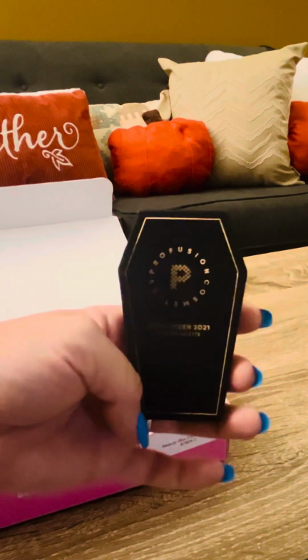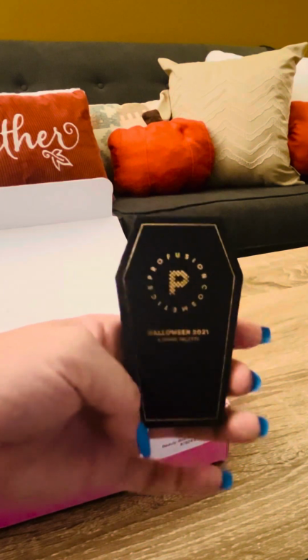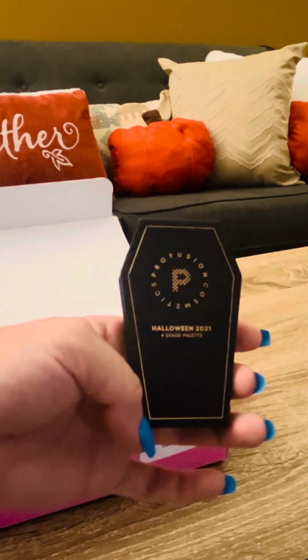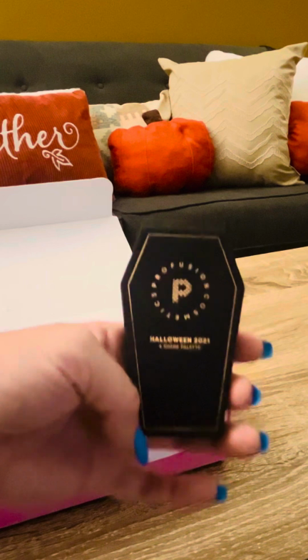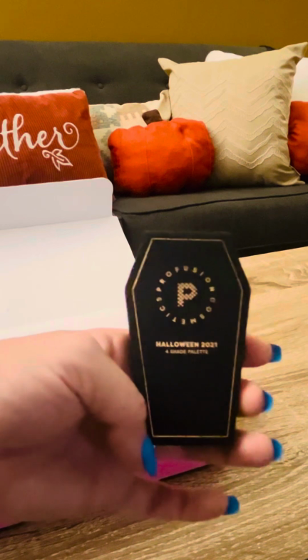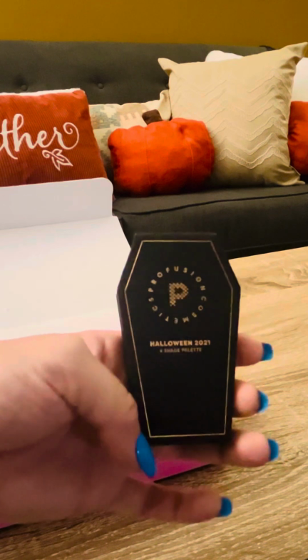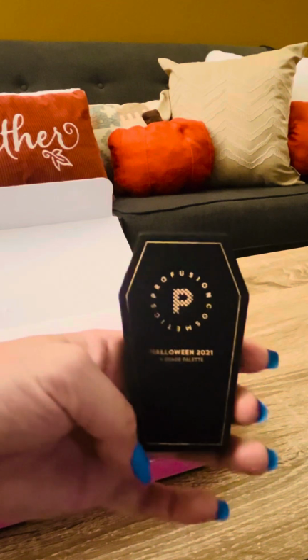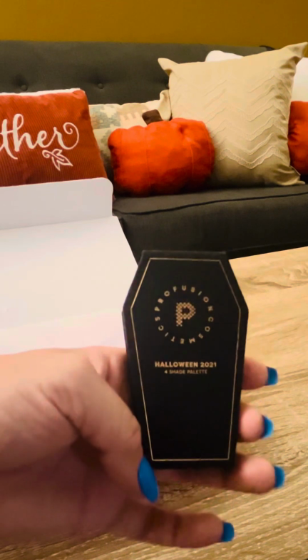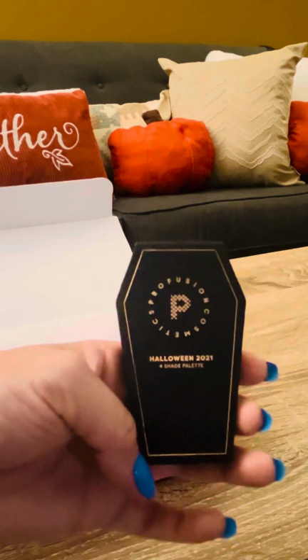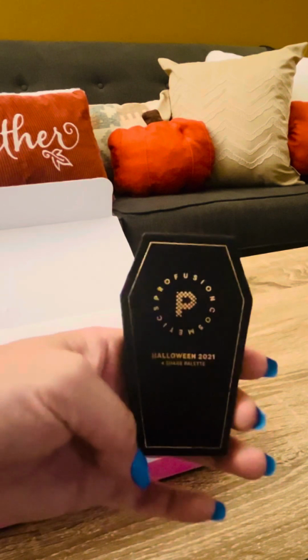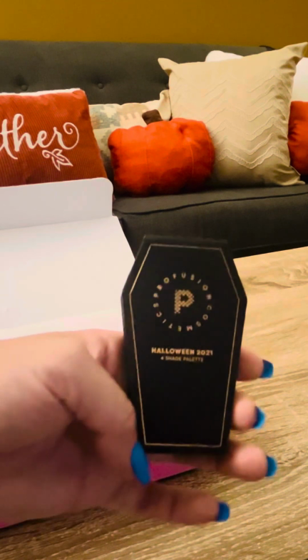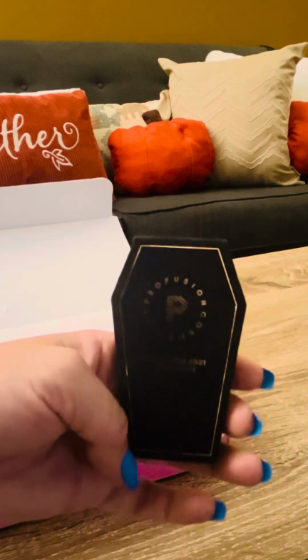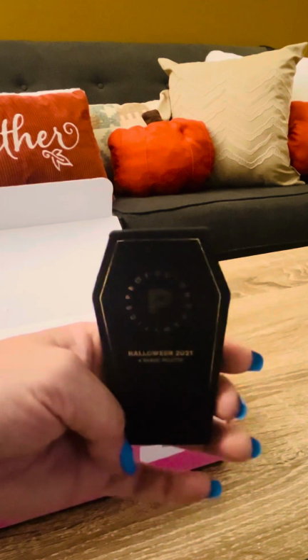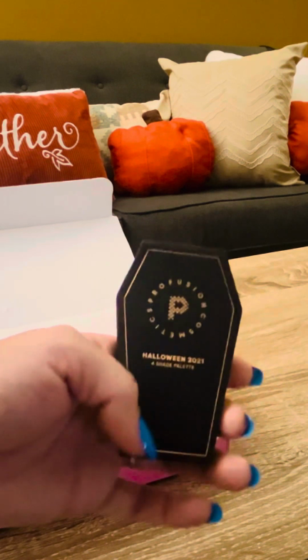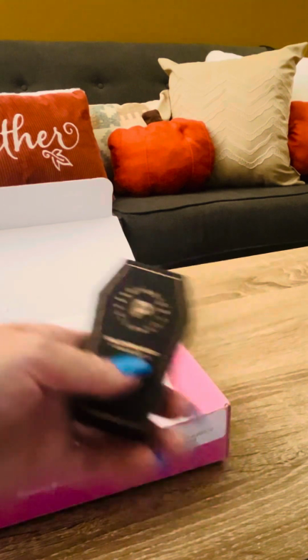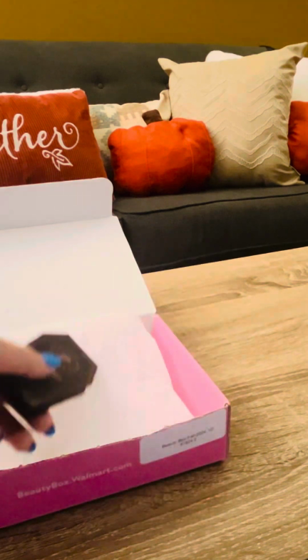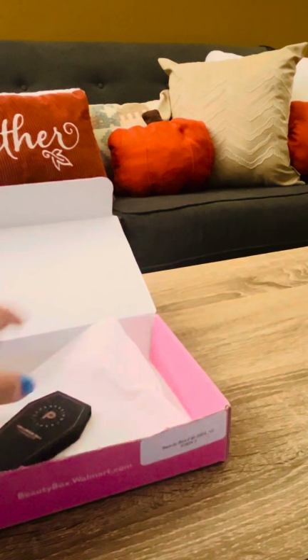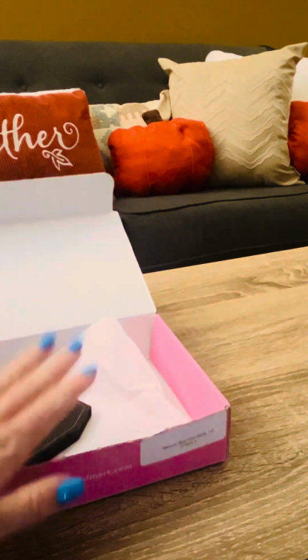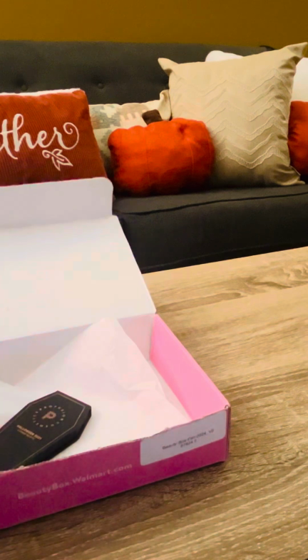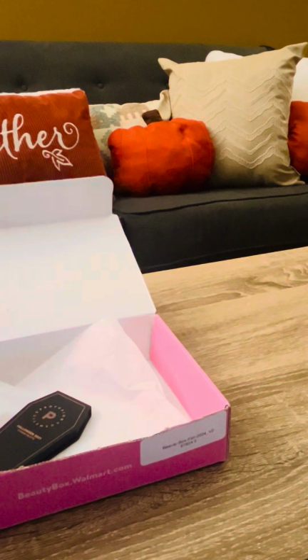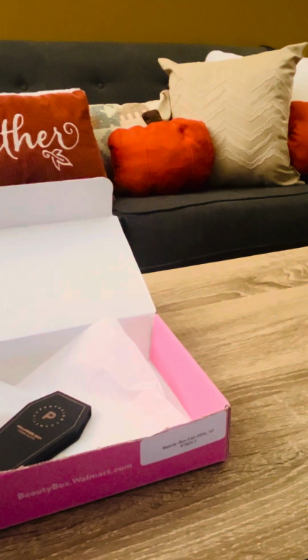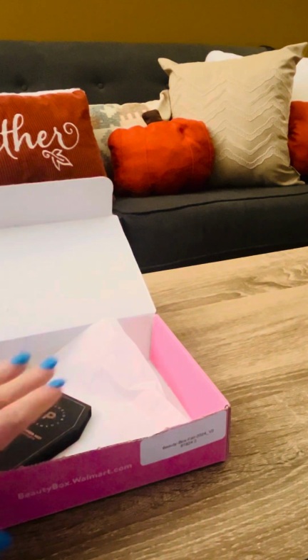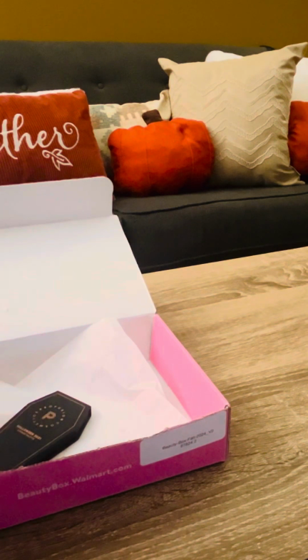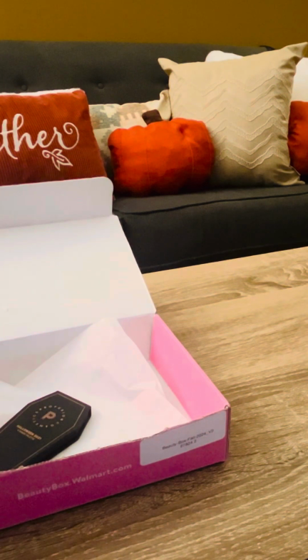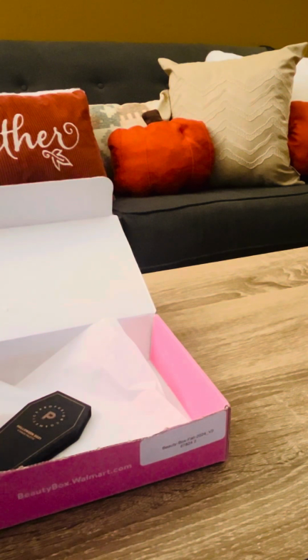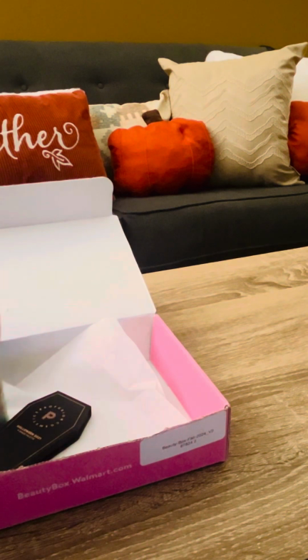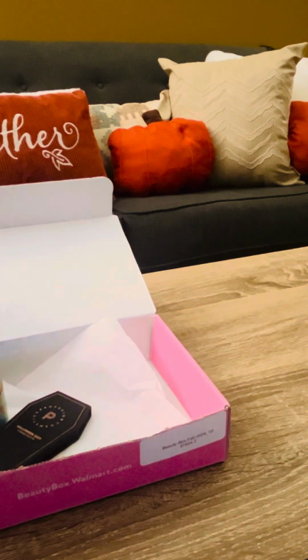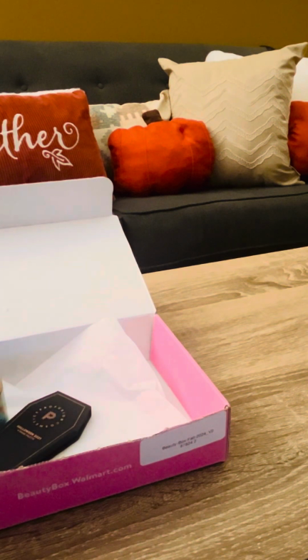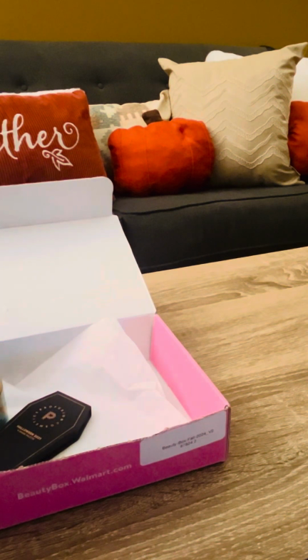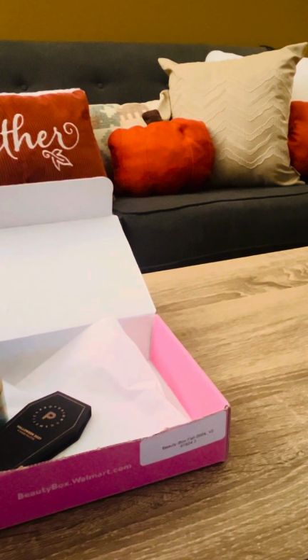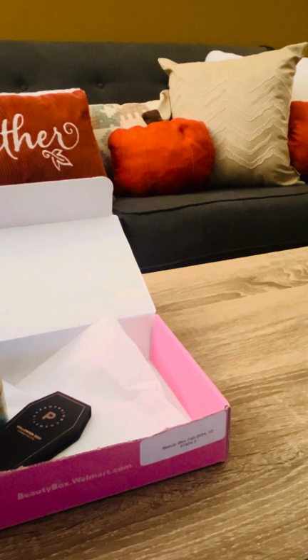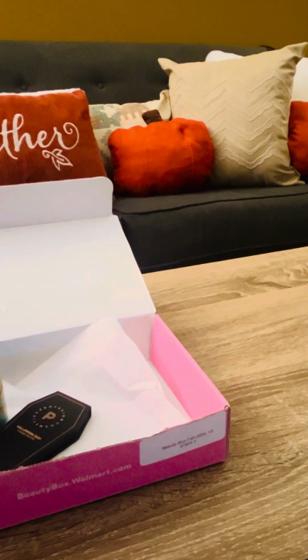I appreciate that Walmart thought to include things that were seasonally appropriate — that's awesome. The box is $6.99 and this is everything I got in it. I'll have to let you guys know if I like it.